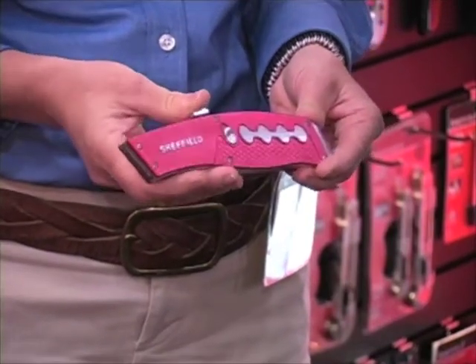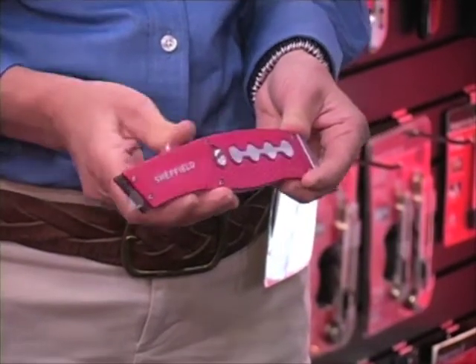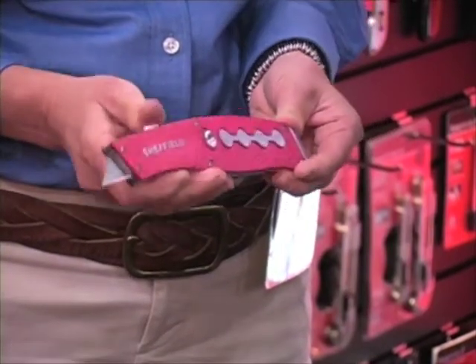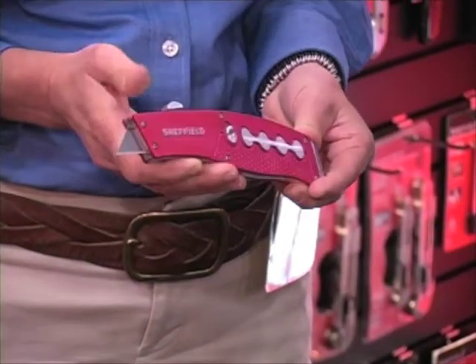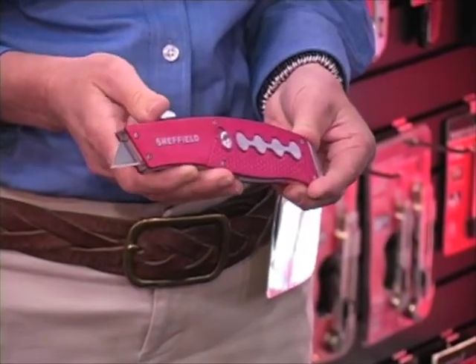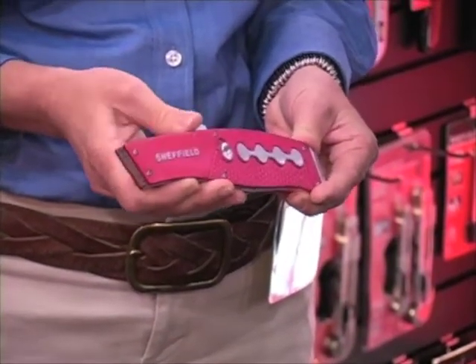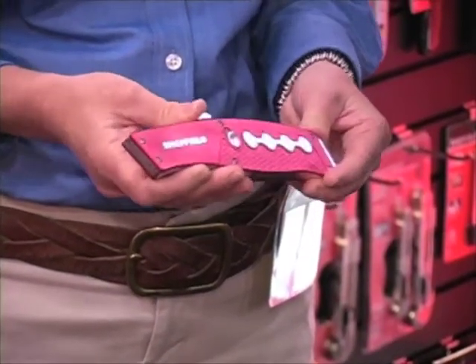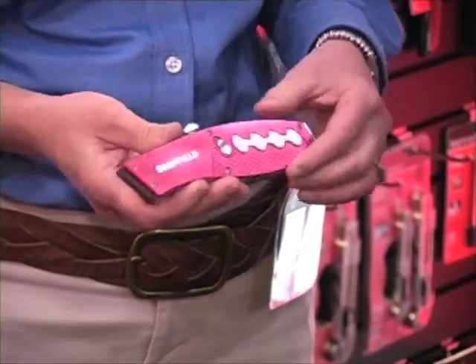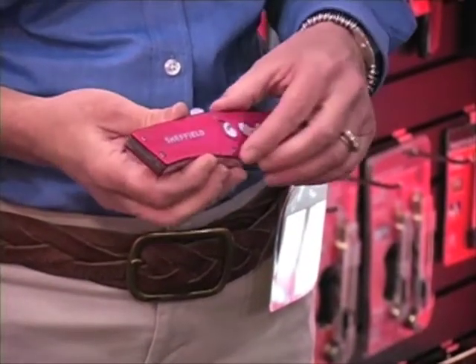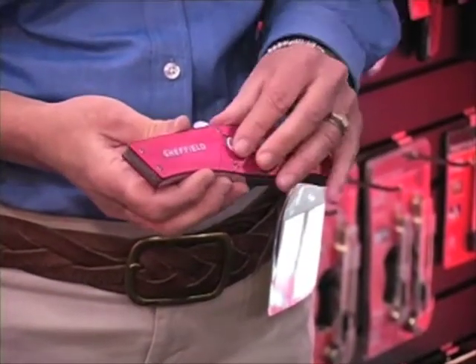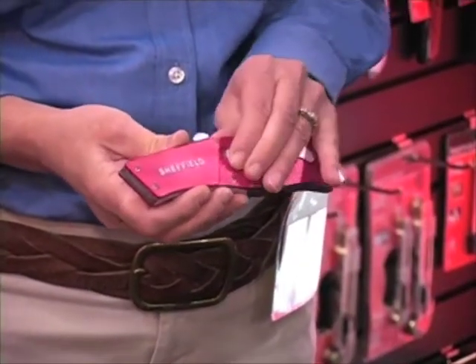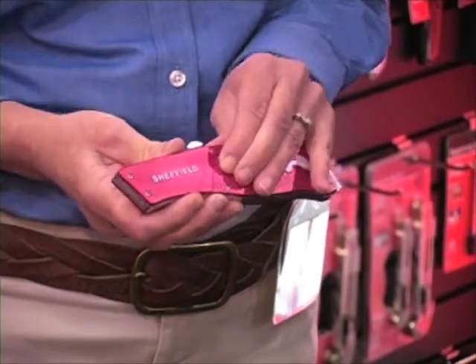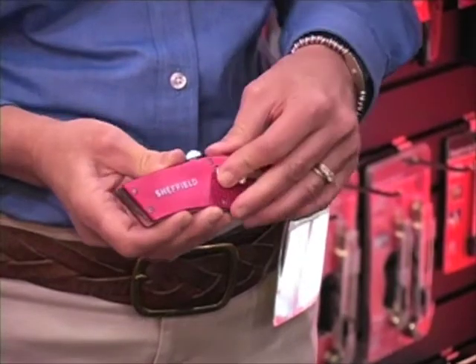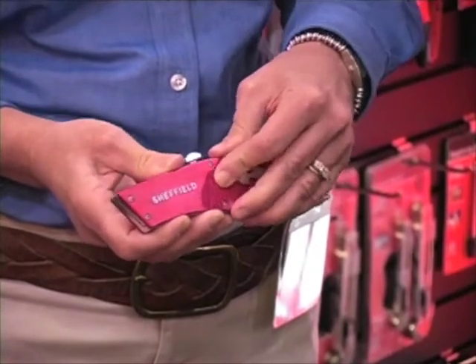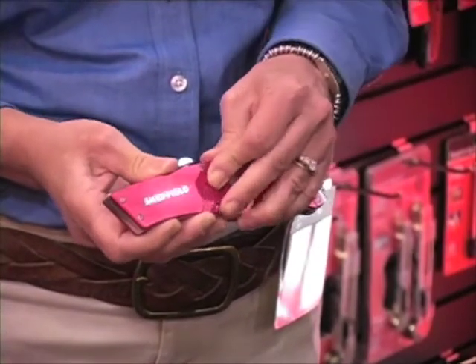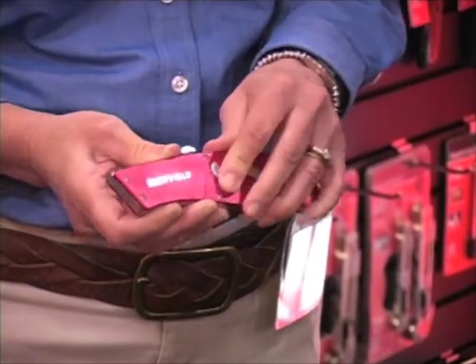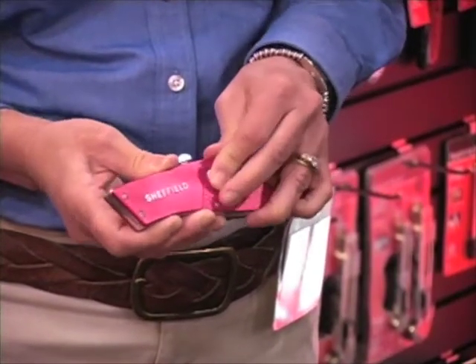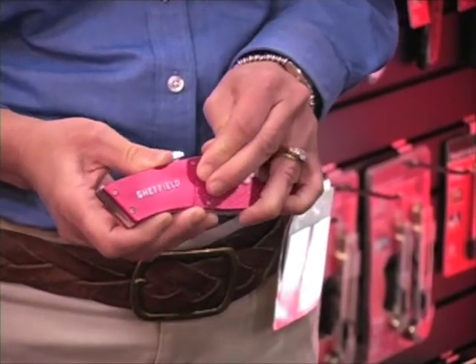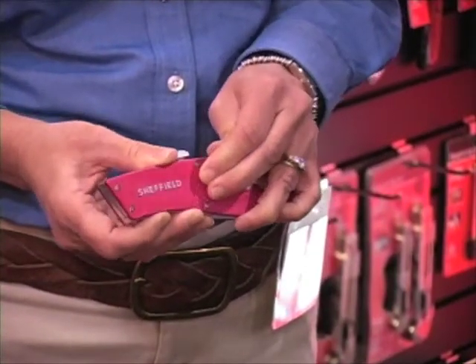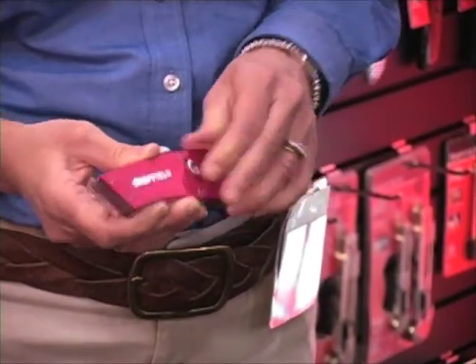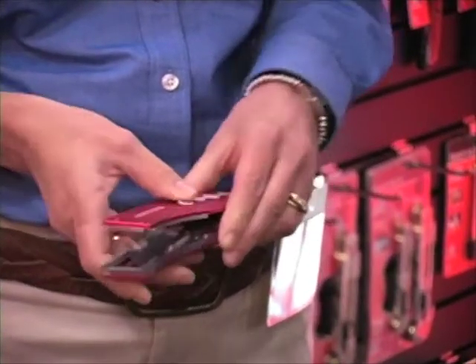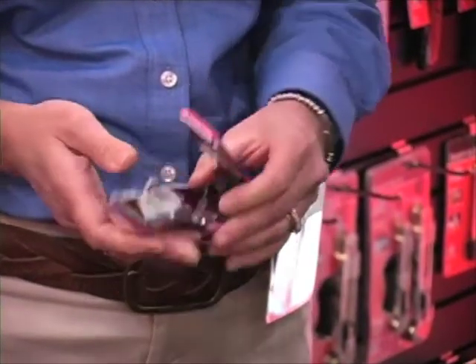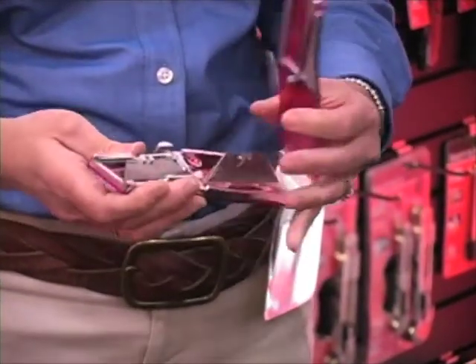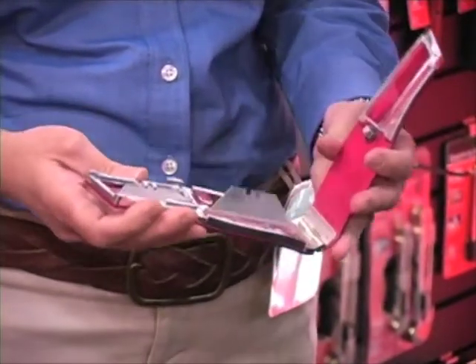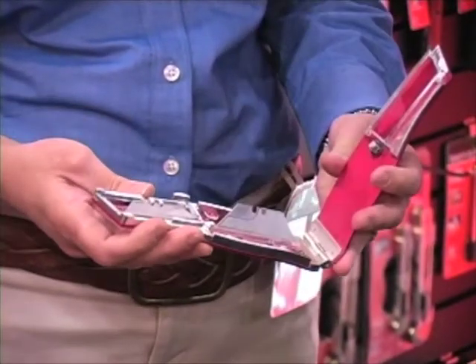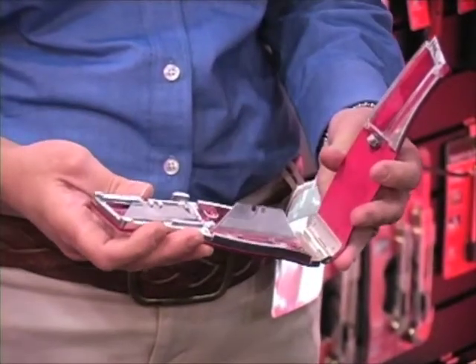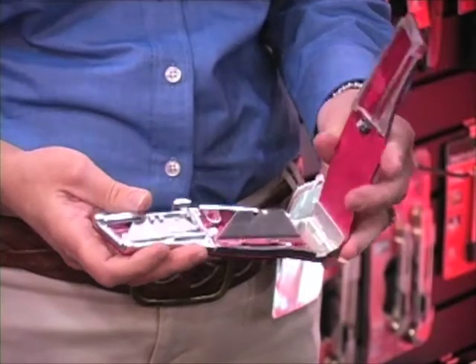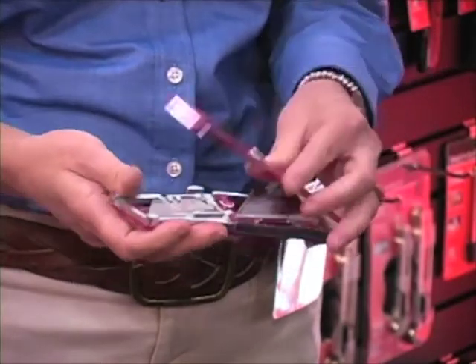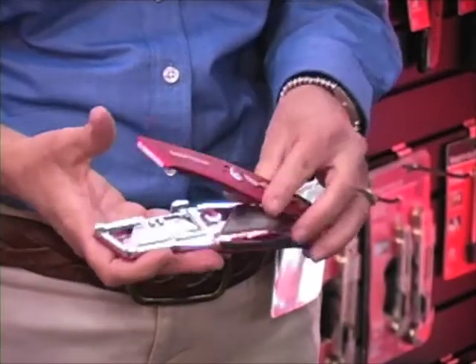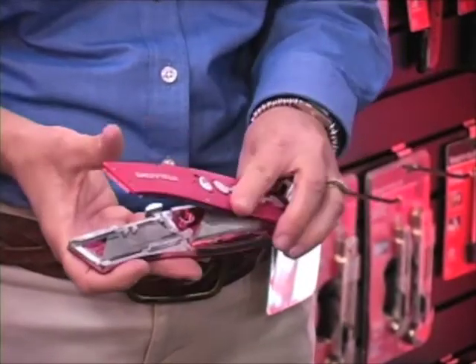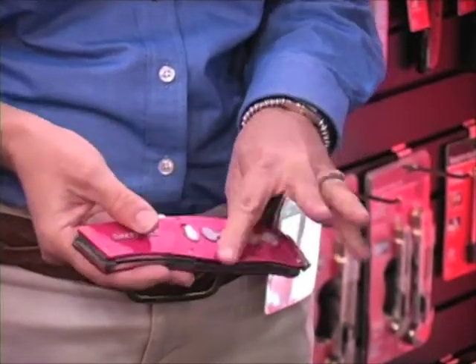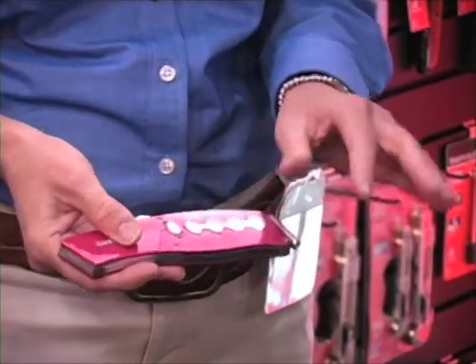People like style in their tools. The Sheffield rapid fill is a quick rapid fill. It also holds all of the blades in the tool and is very lightweight.